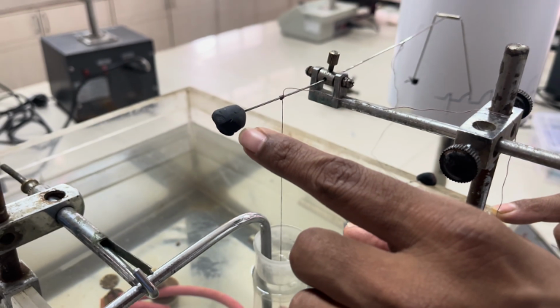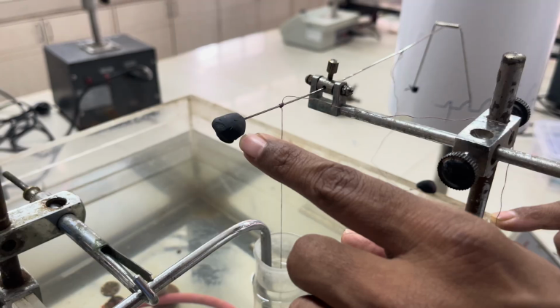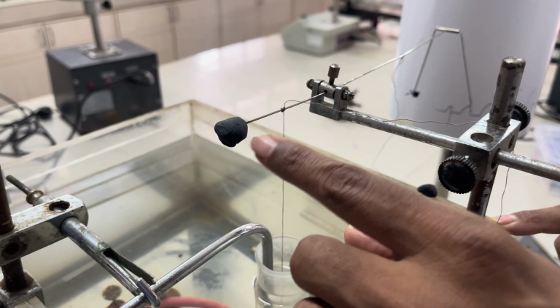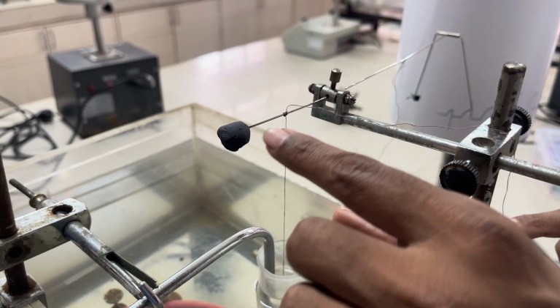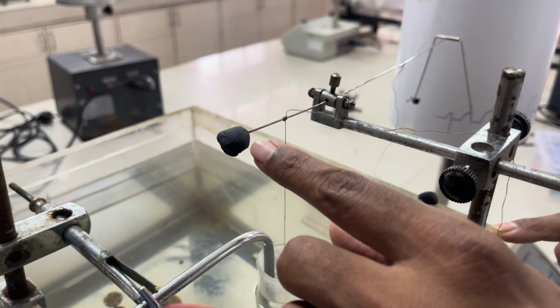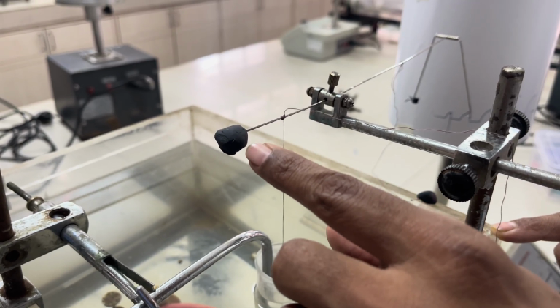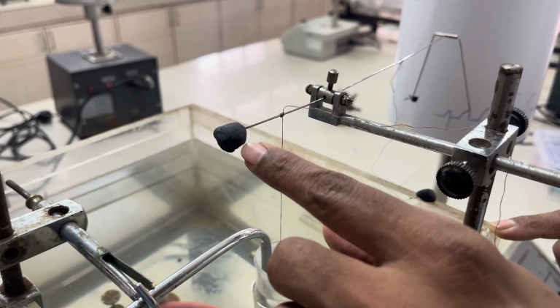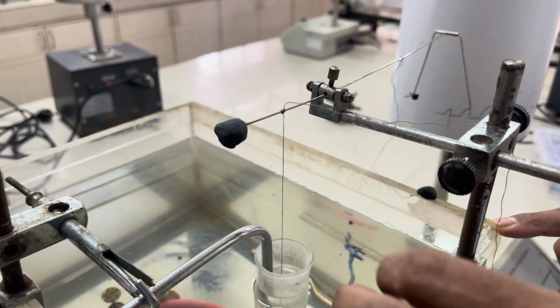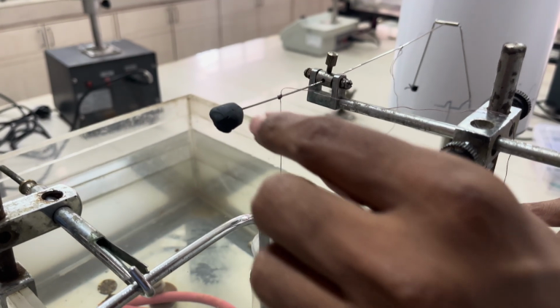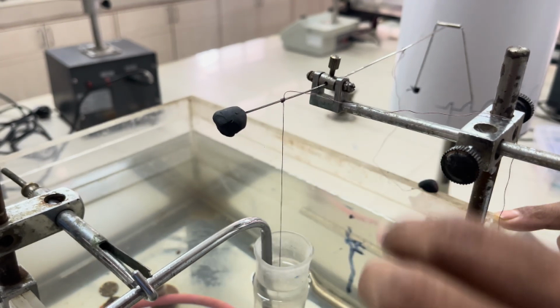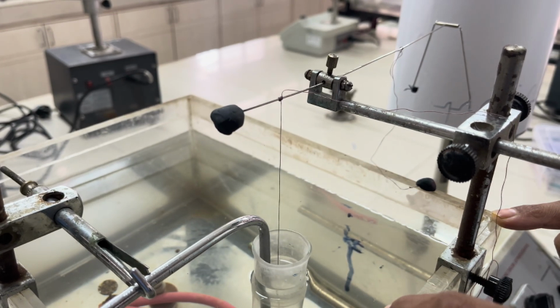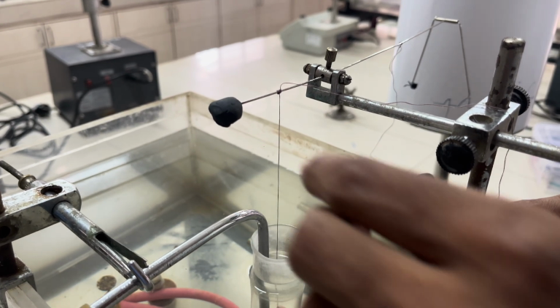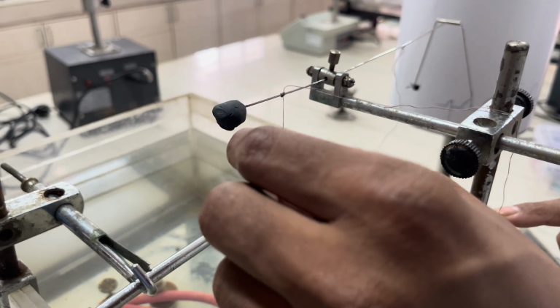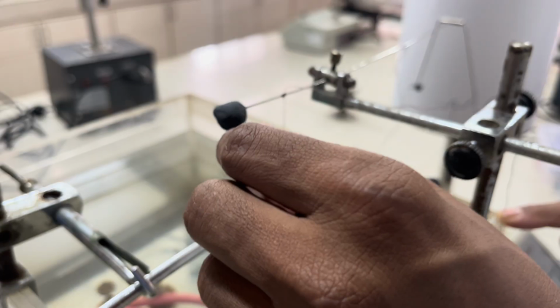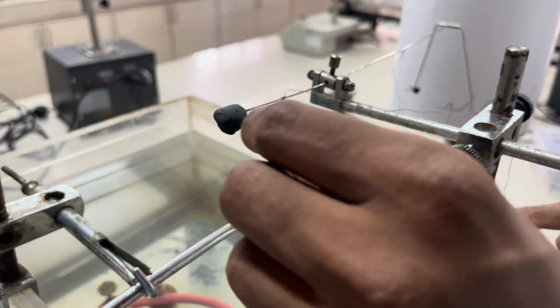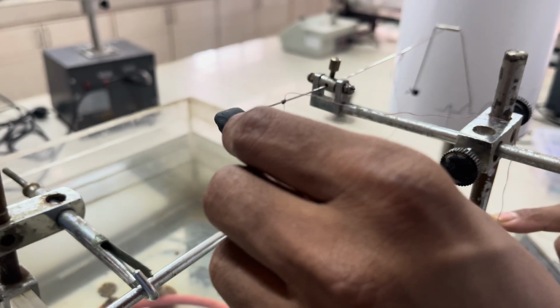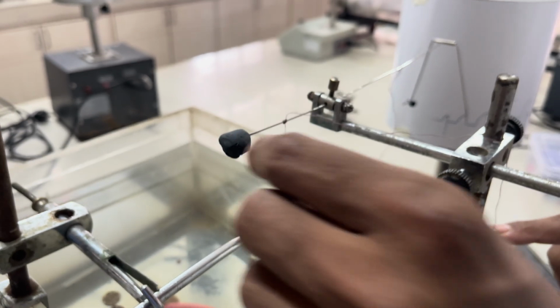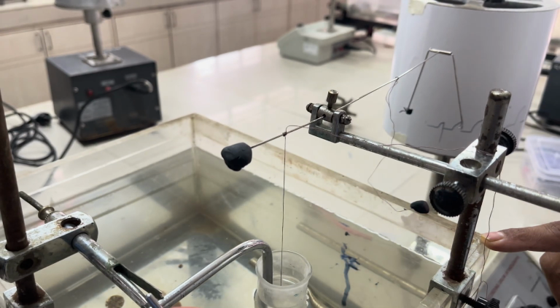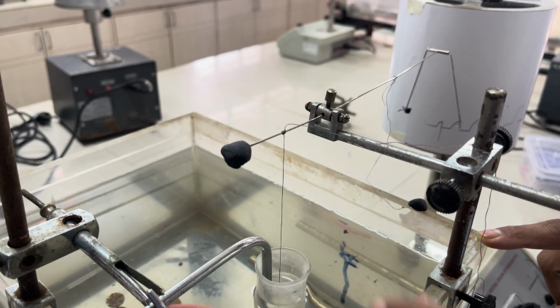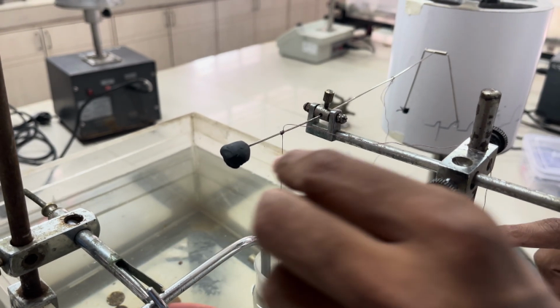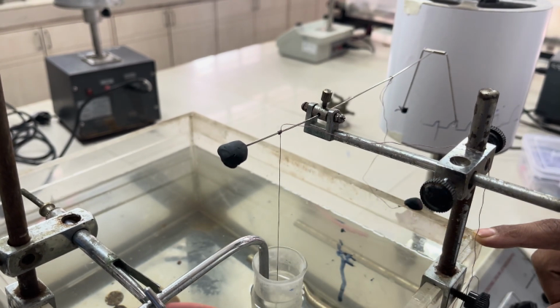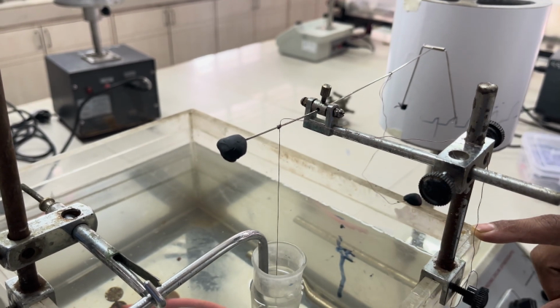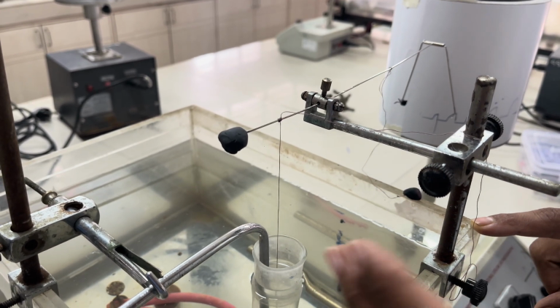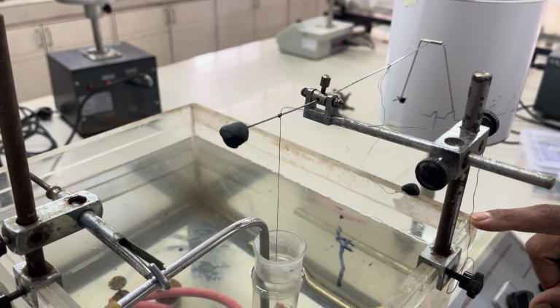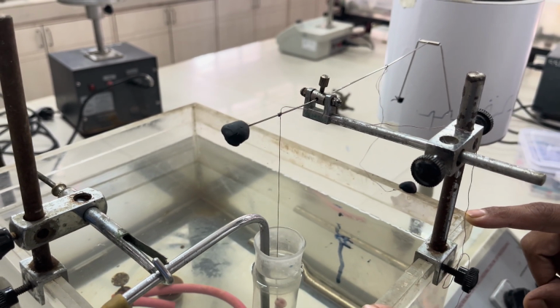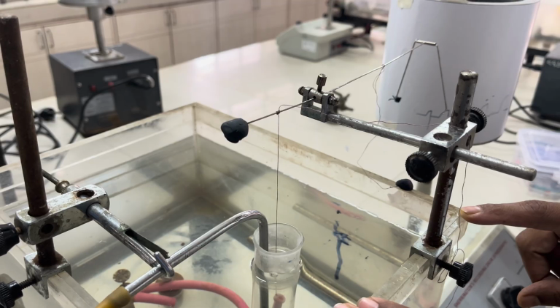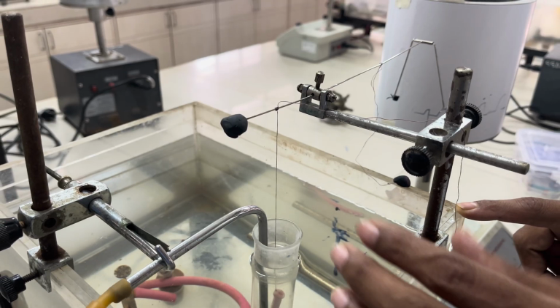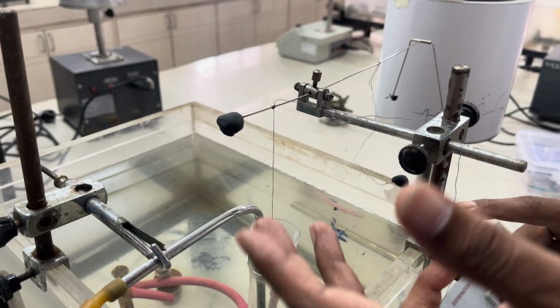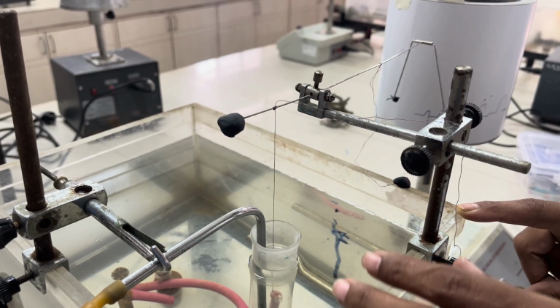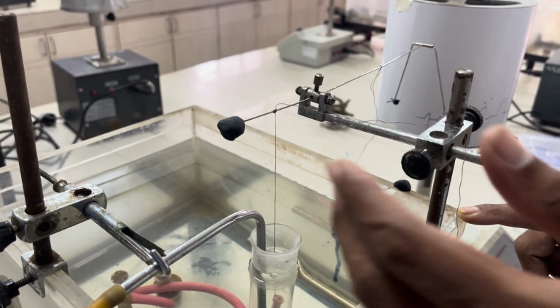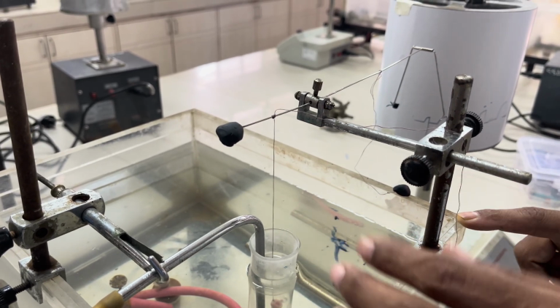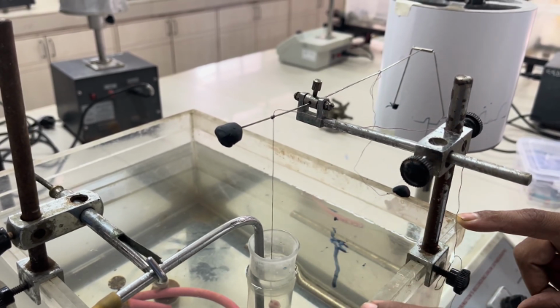For balancing purposes, you have to use wax. The amount of wax to be applied depends on the type of tissue — whether it is smooth muscle or skeletal muscle.